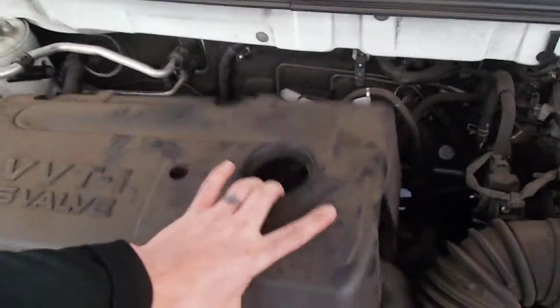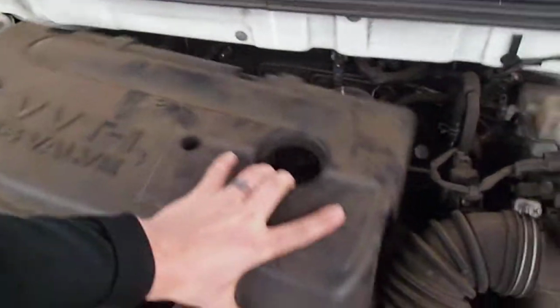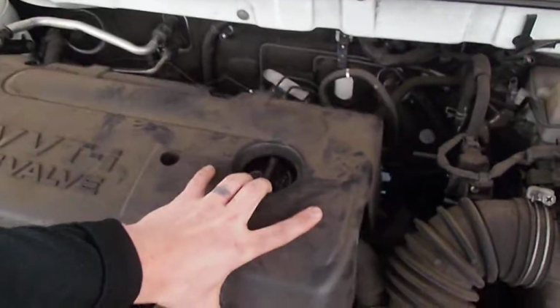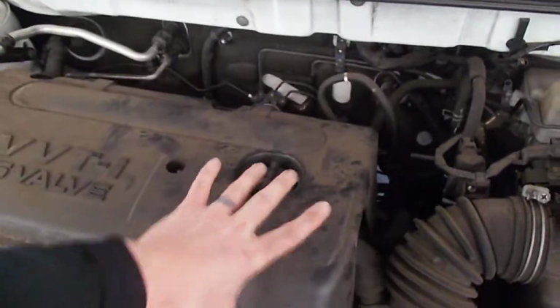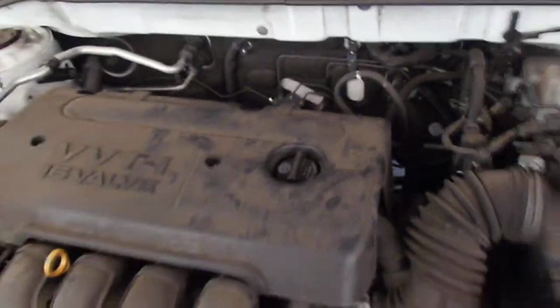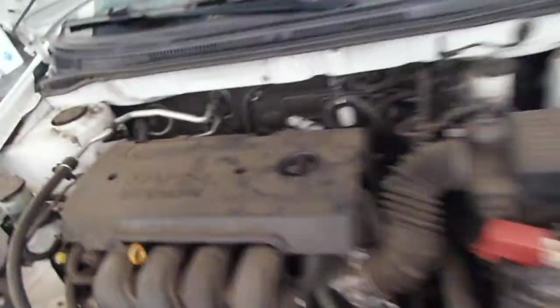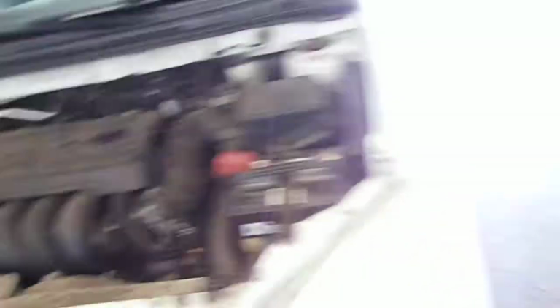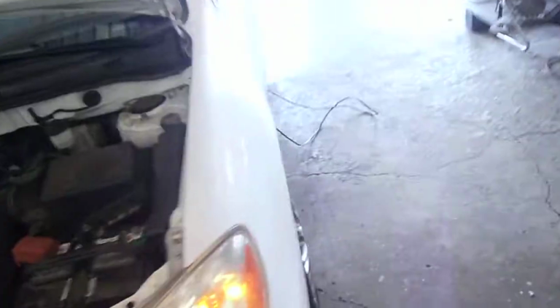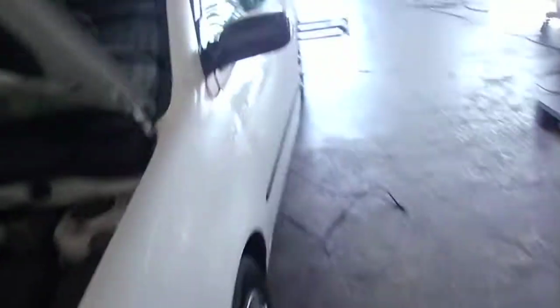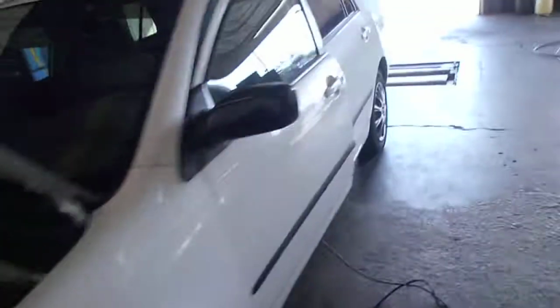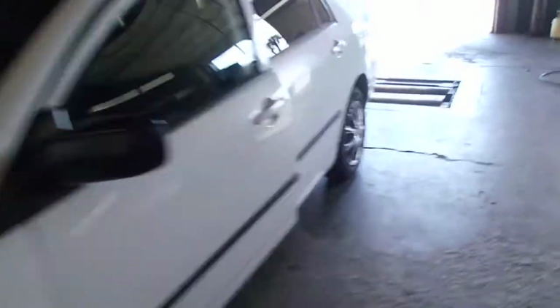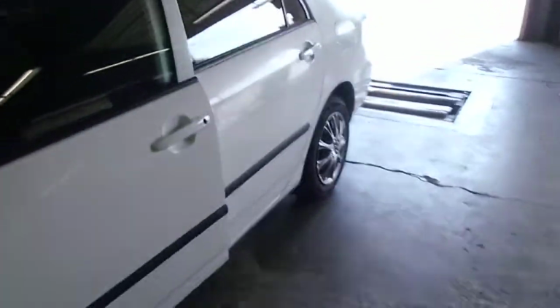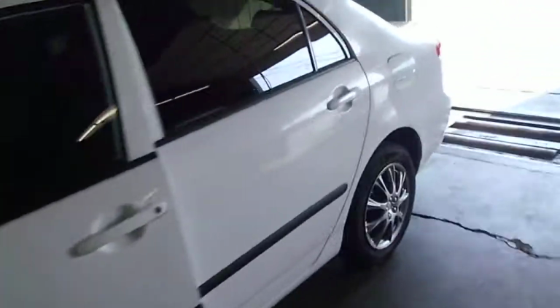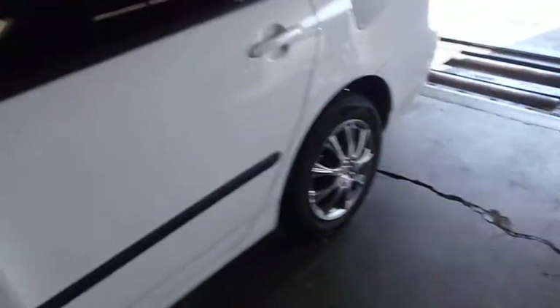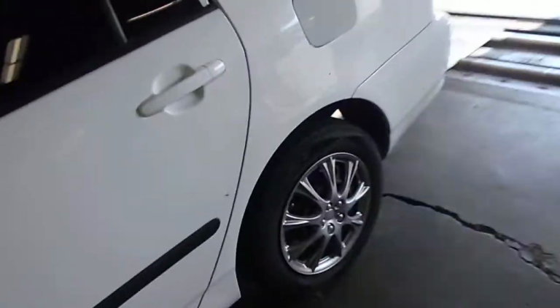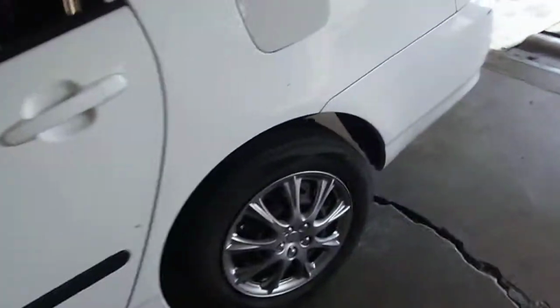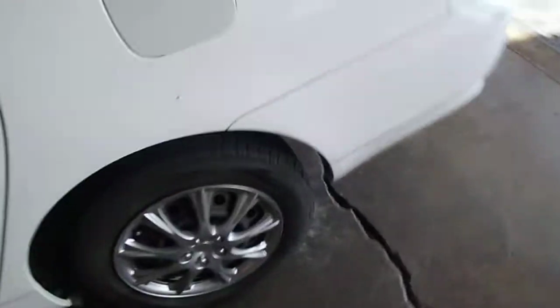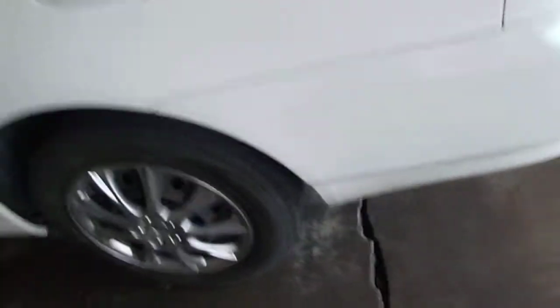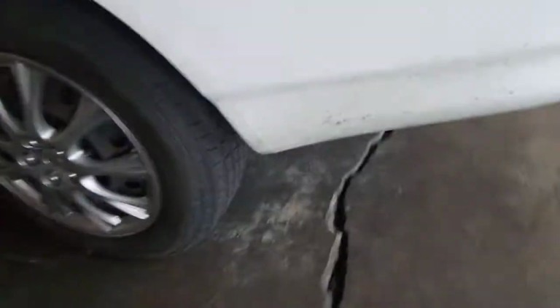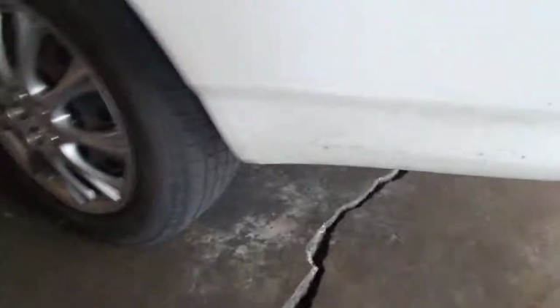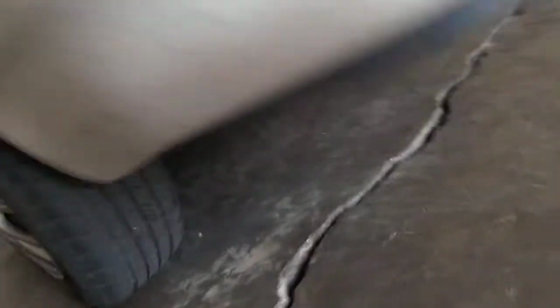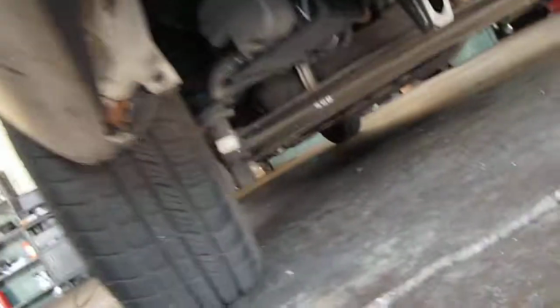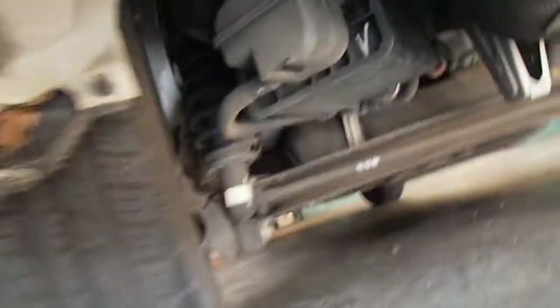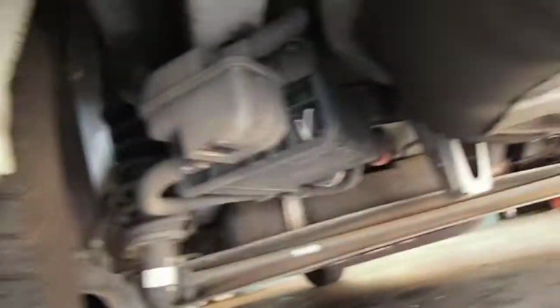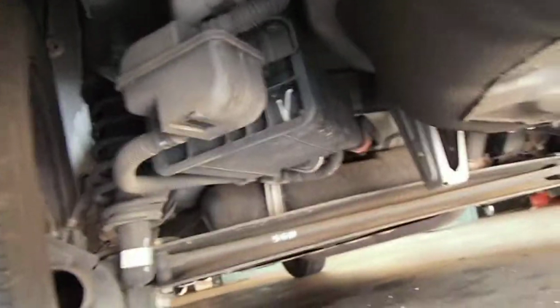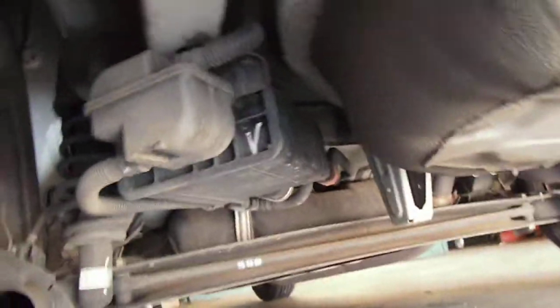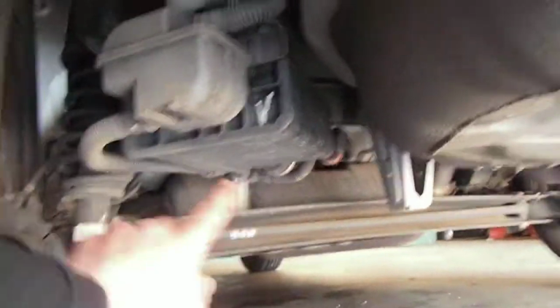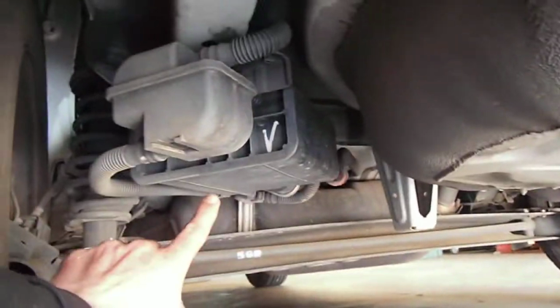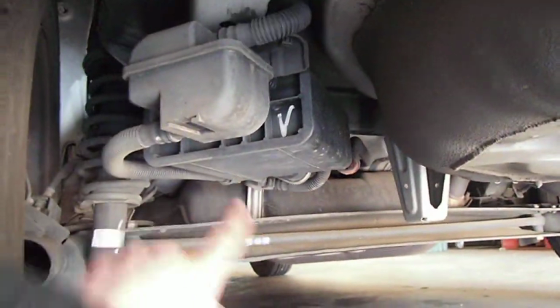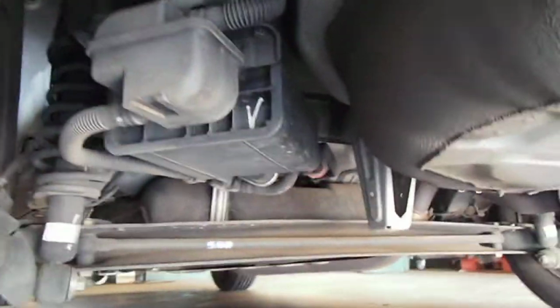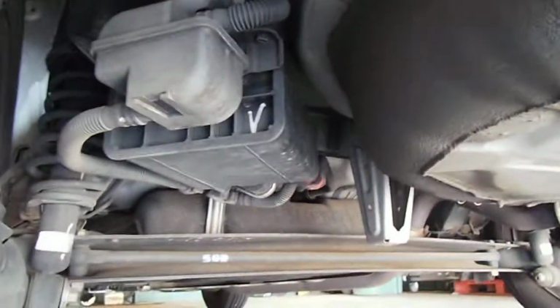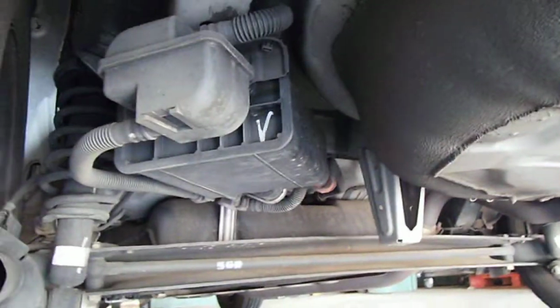Next is going to be the canister. The canister is going to be right behind this driver rear wheel — right there. So this is the actual canister.